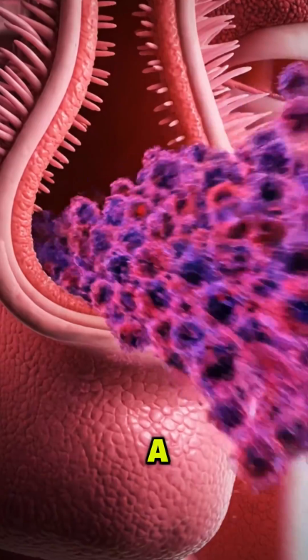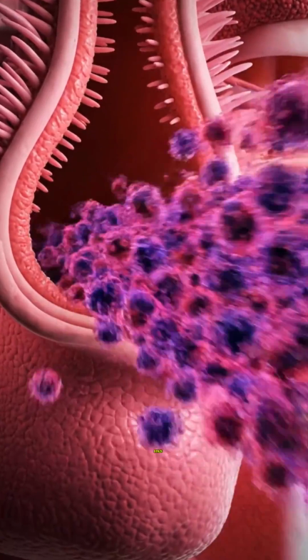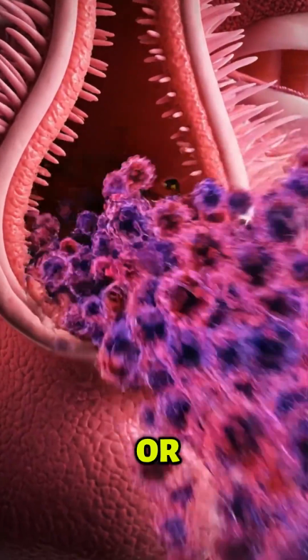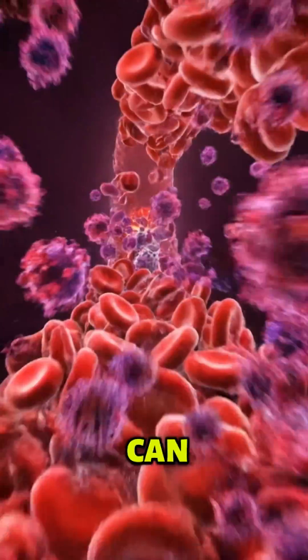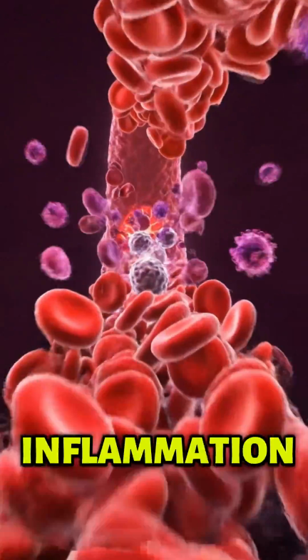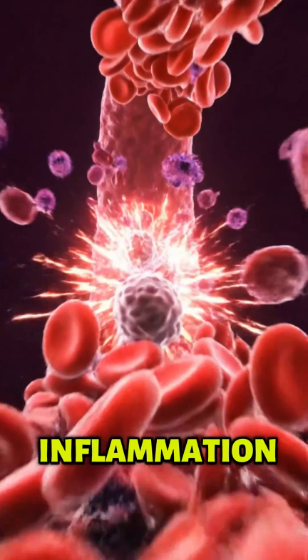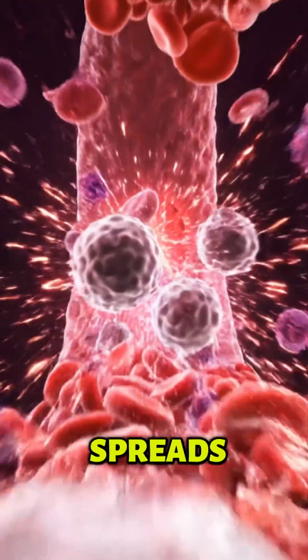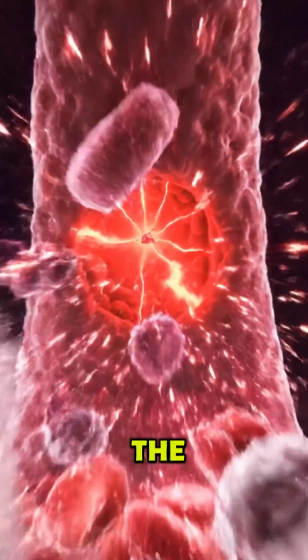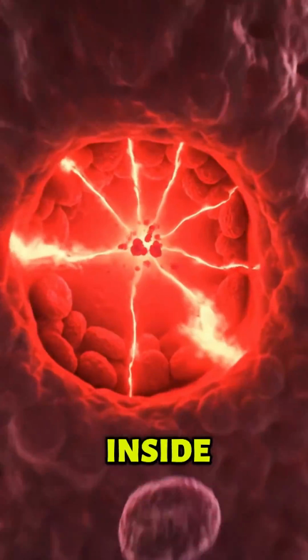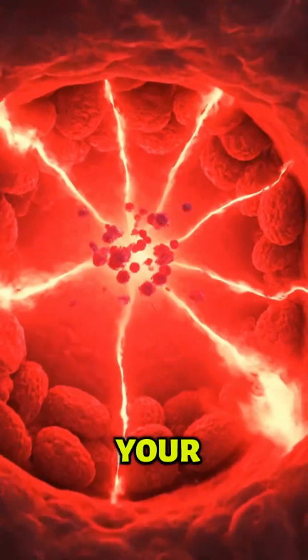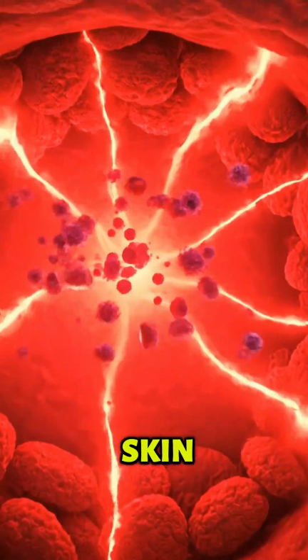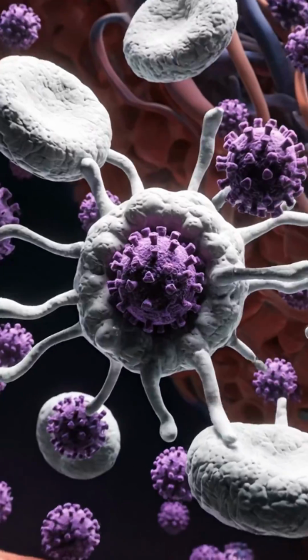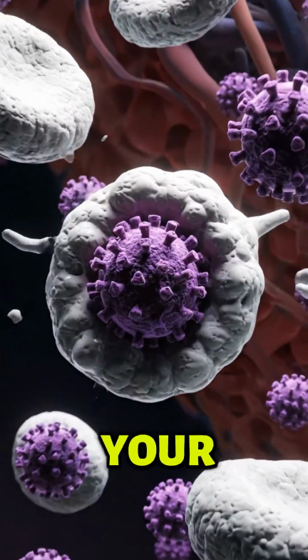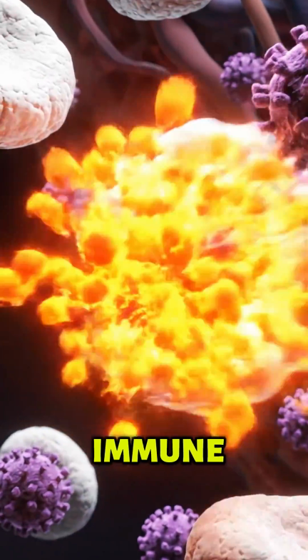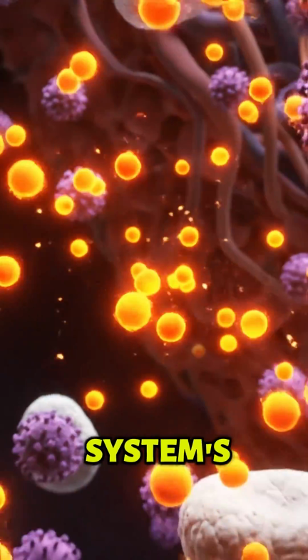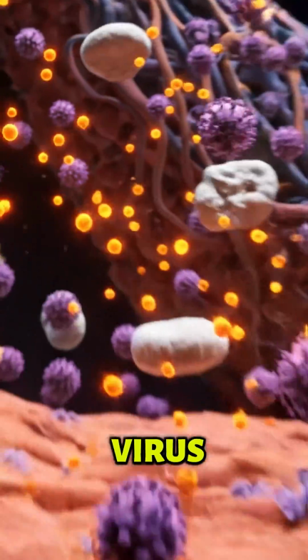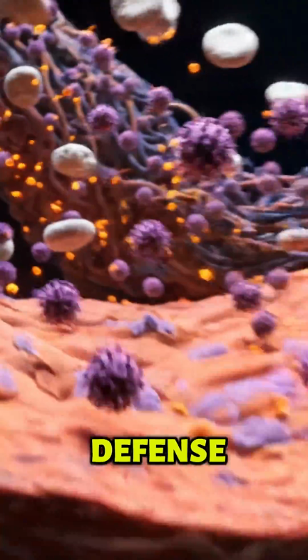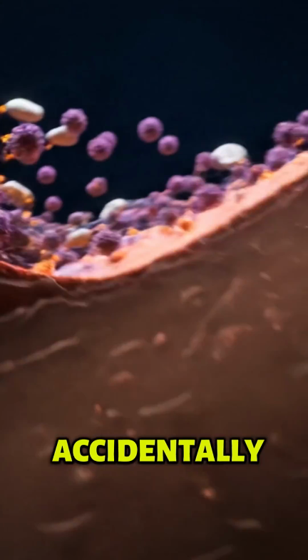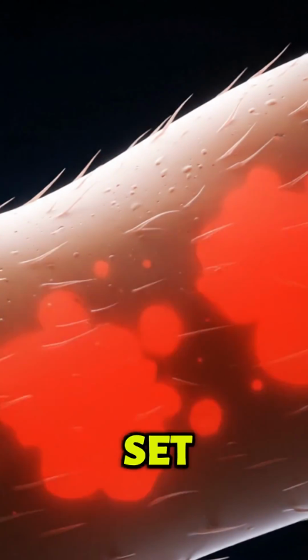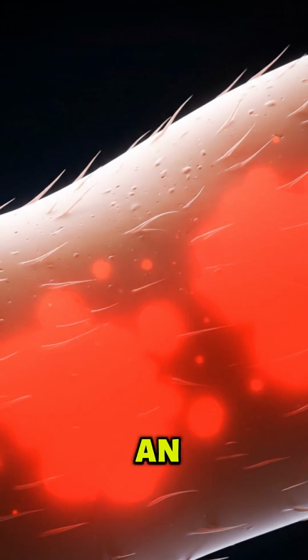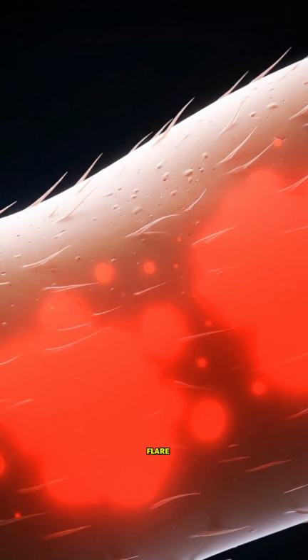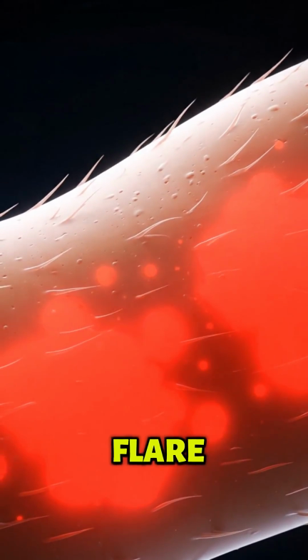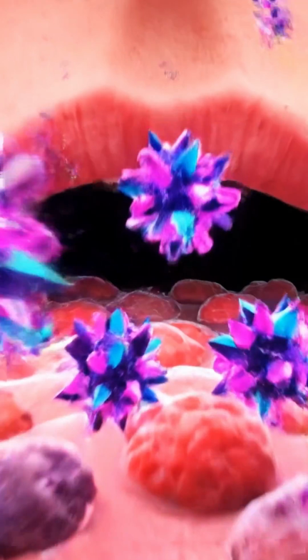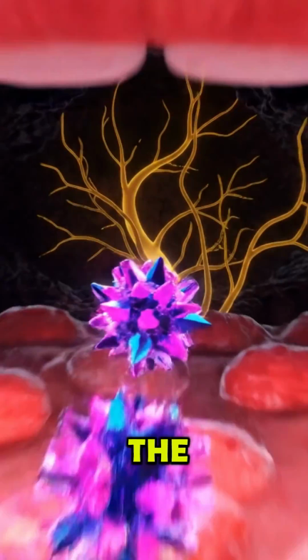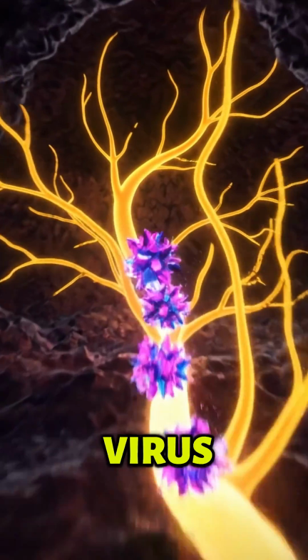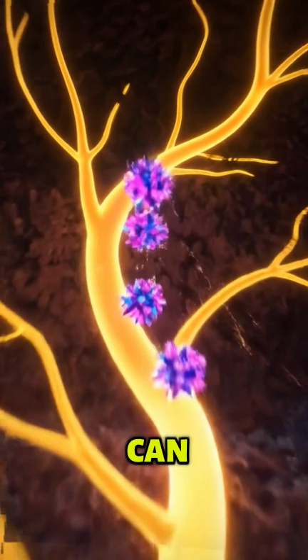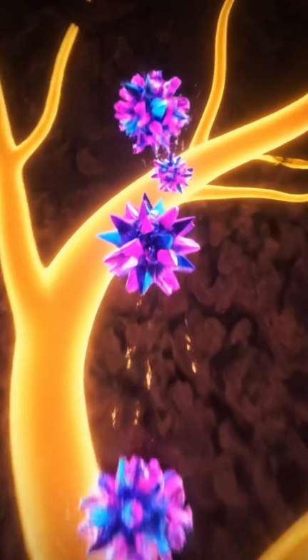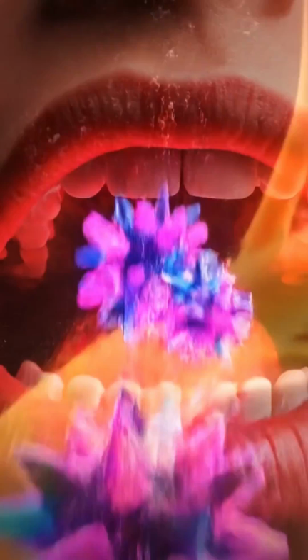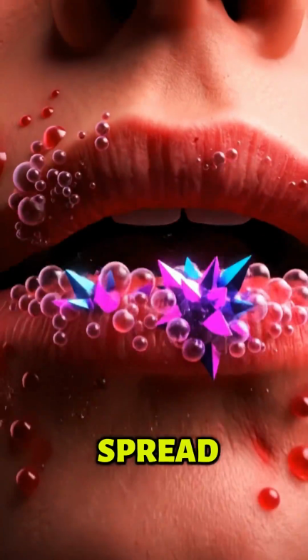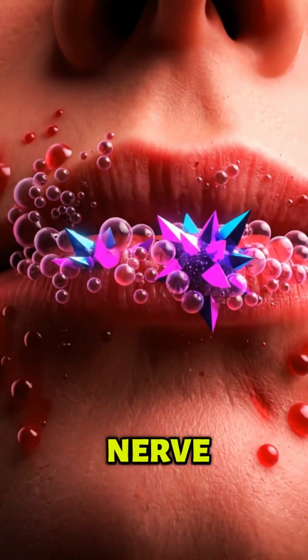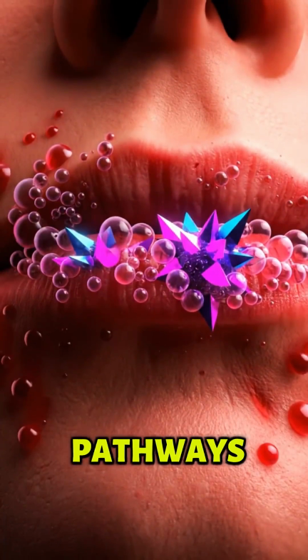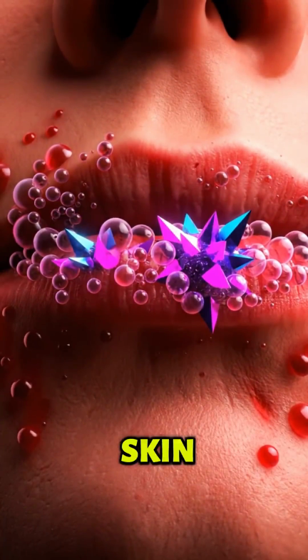A simple cold or flu can trigger inflammation that spreads from the inside out to your skin. Your immune system's virus defense can accidentally set off an eczema flare. The herpes virus can worsen eczema and spread through nerve pathways in the skin.